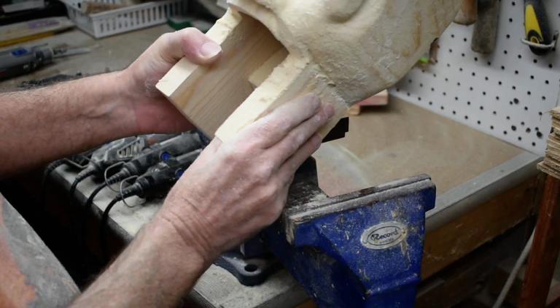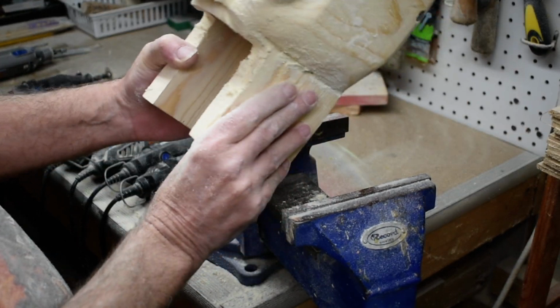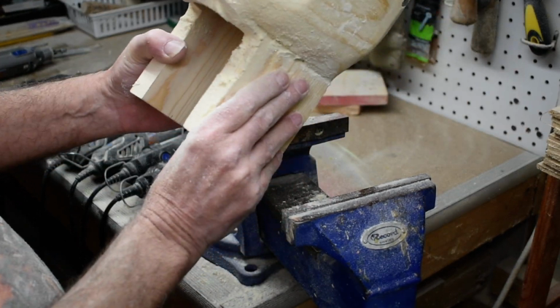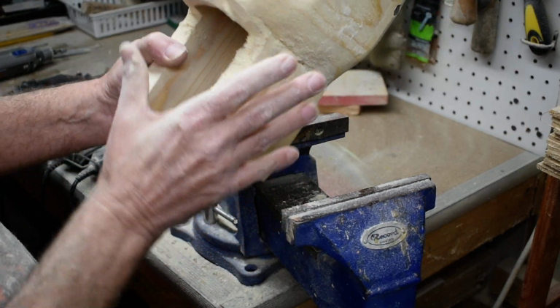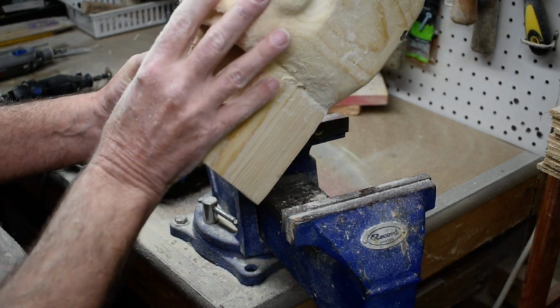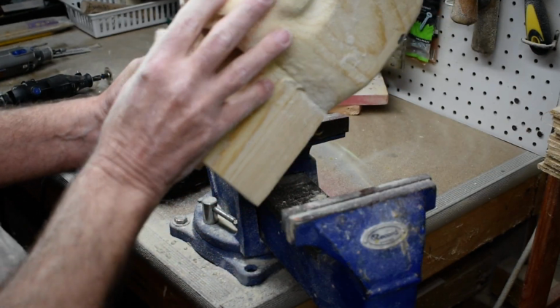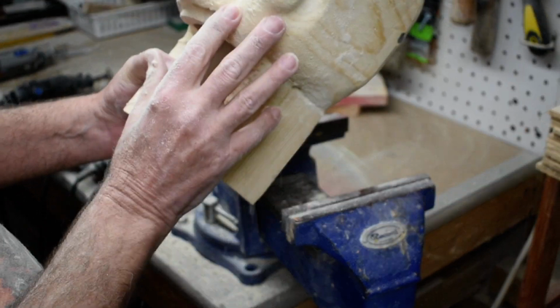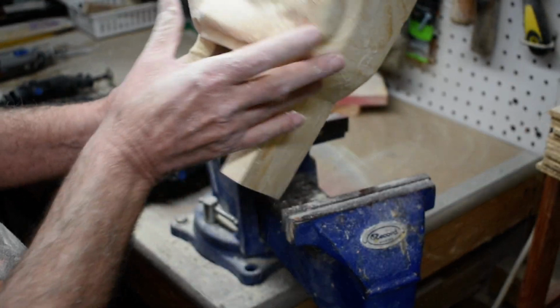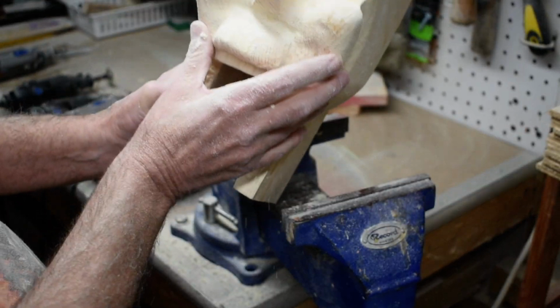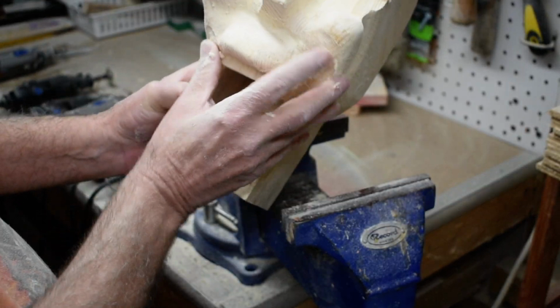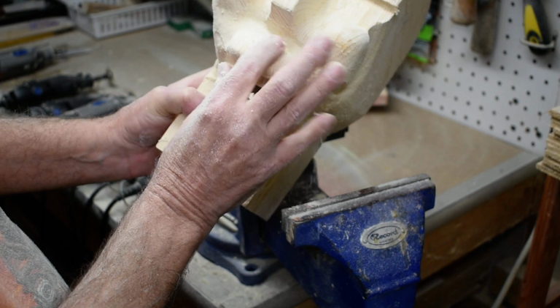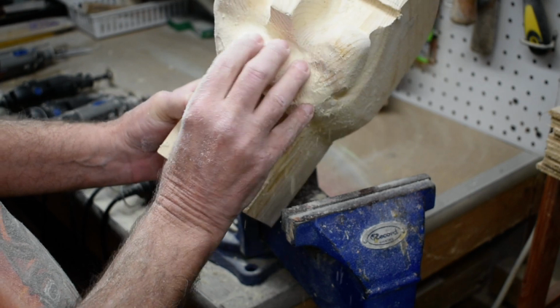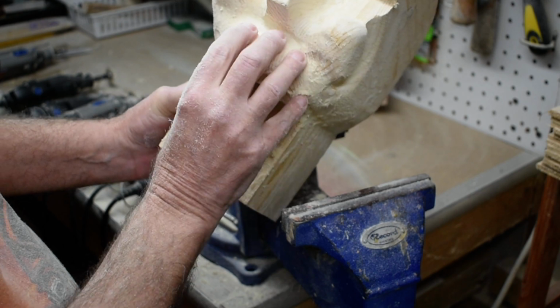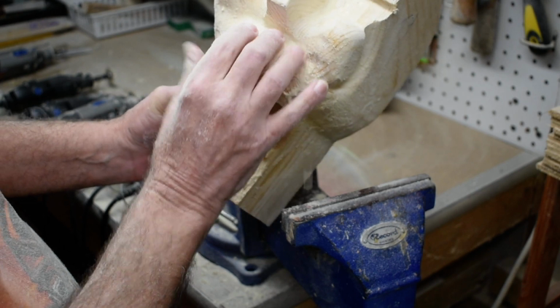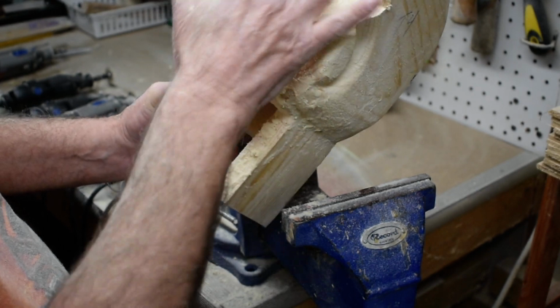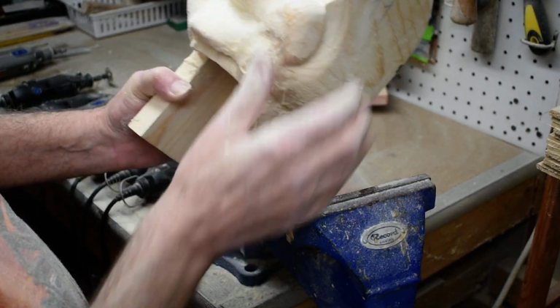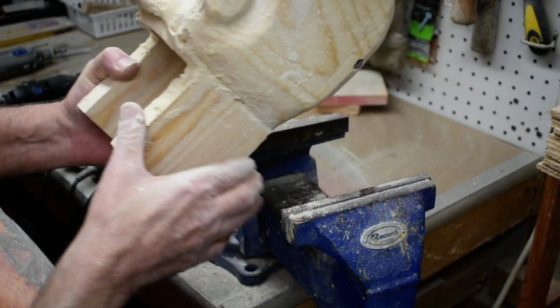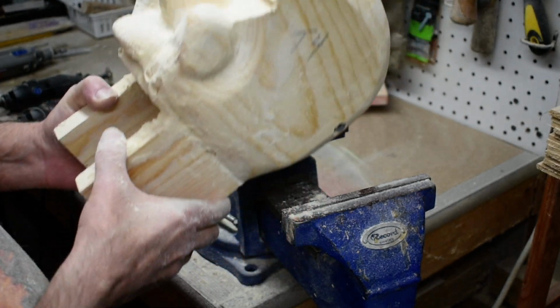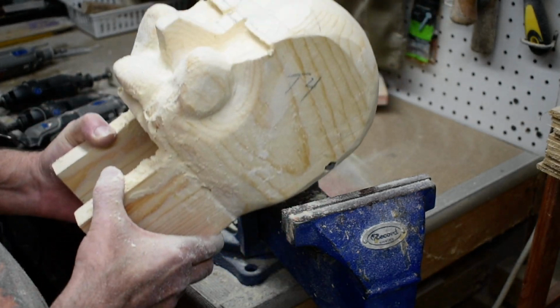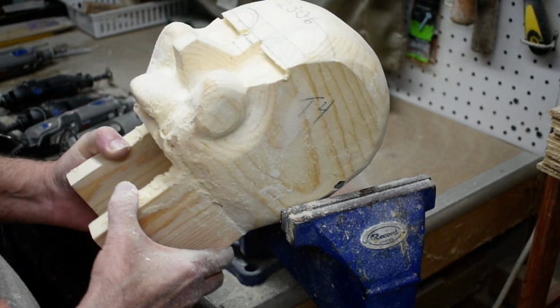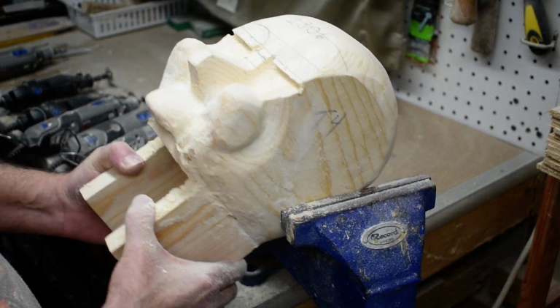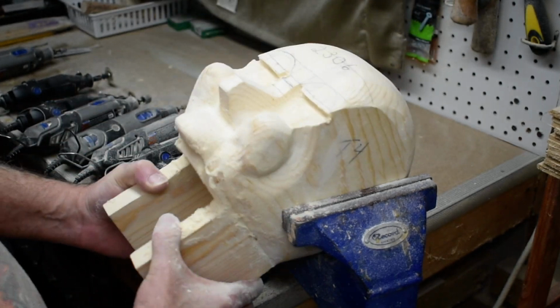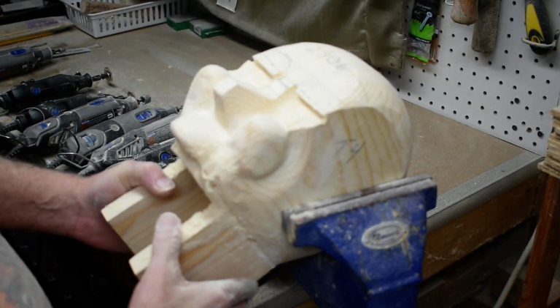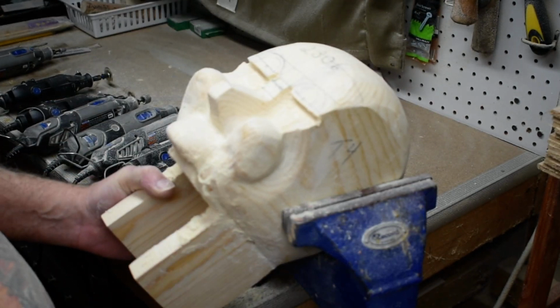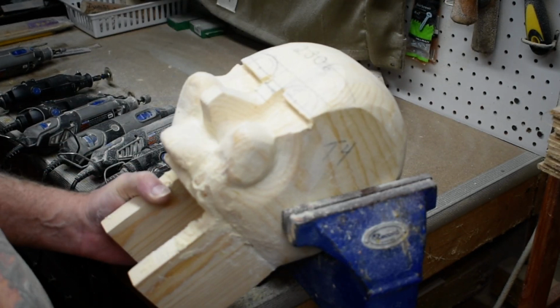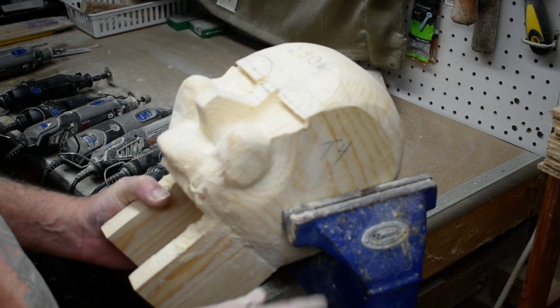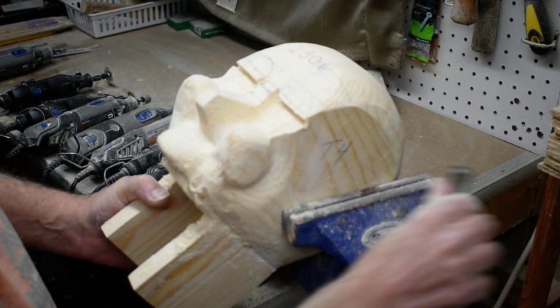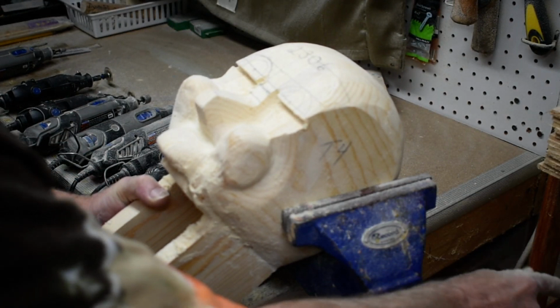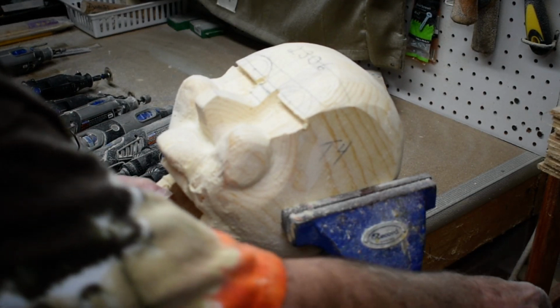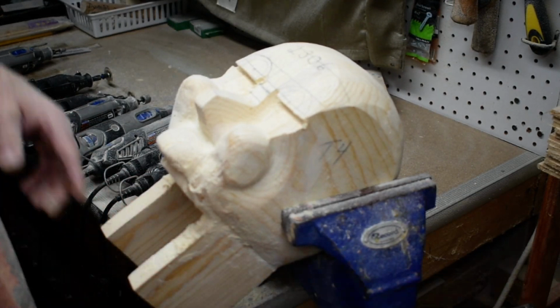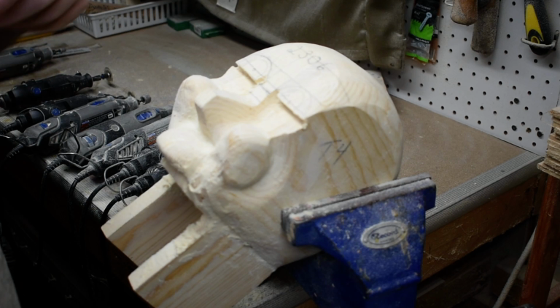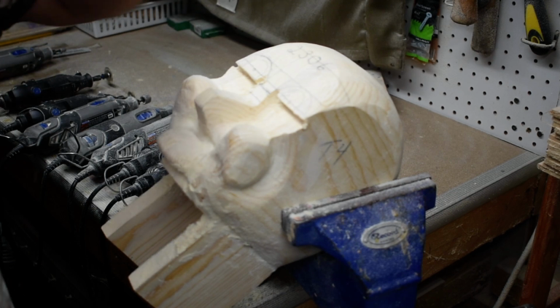Okay, I'm going to sand this a little bit more down in here and then we'll be ready to do our eyelids and stuff. Thanks for watching.